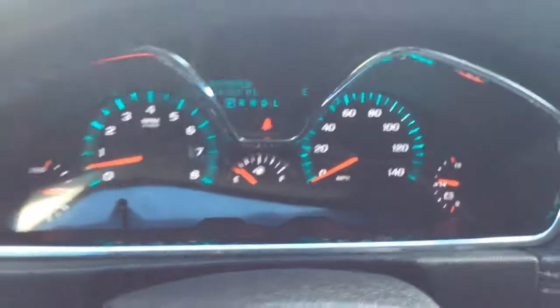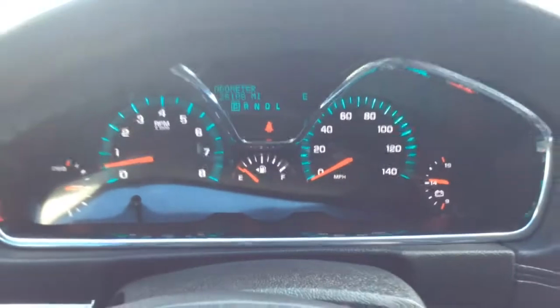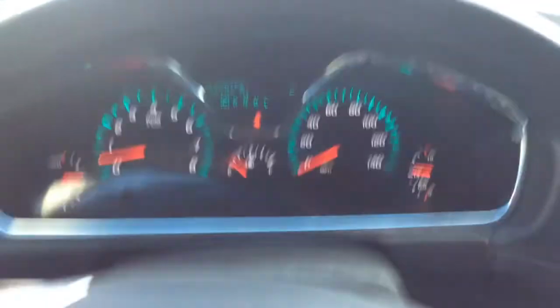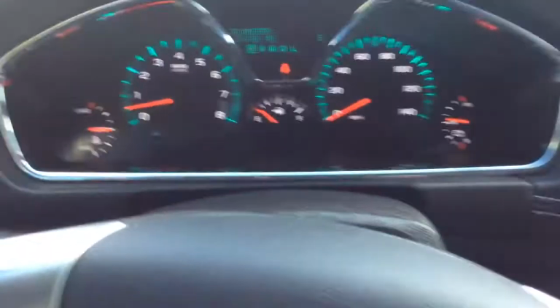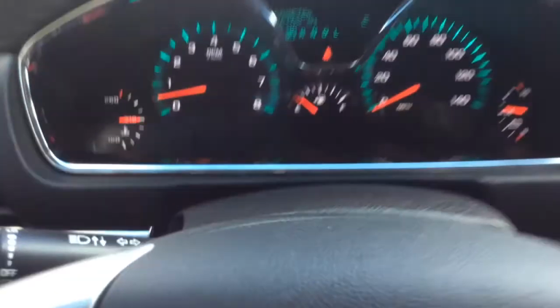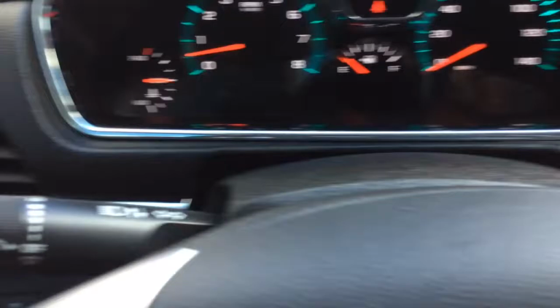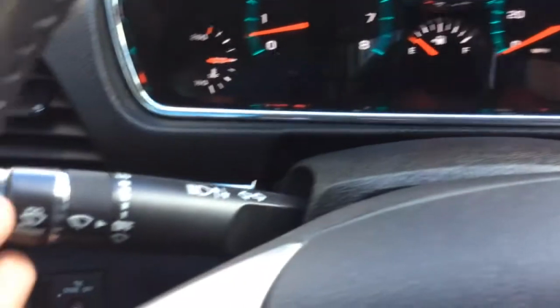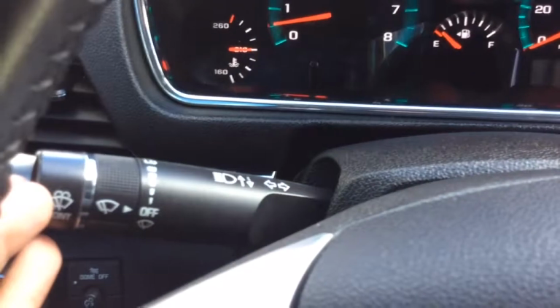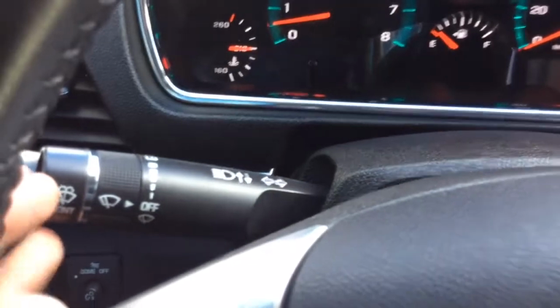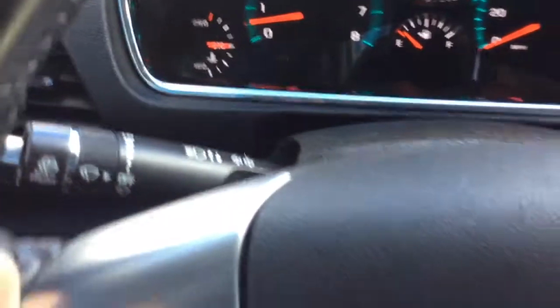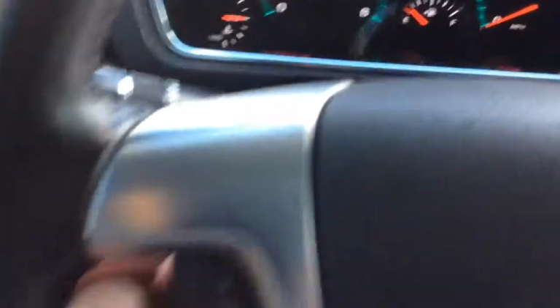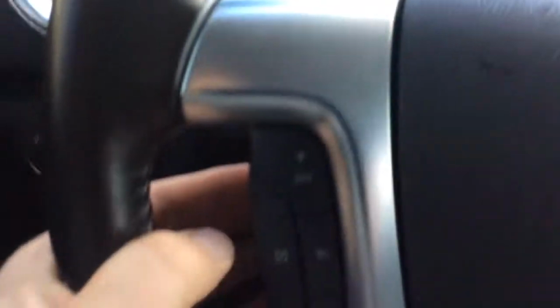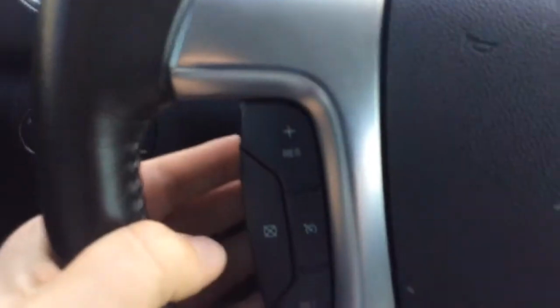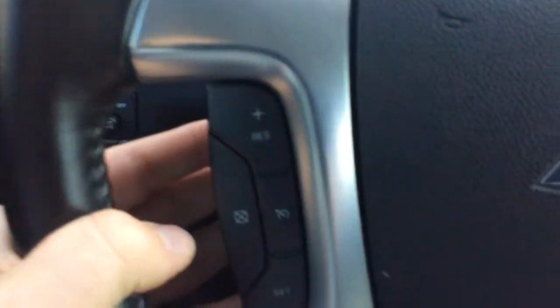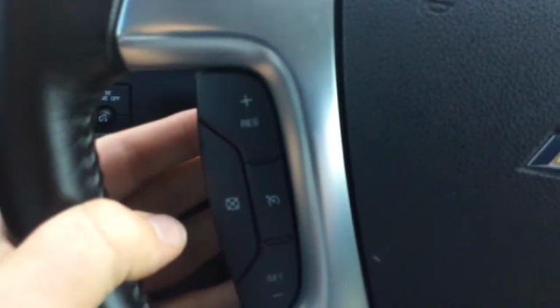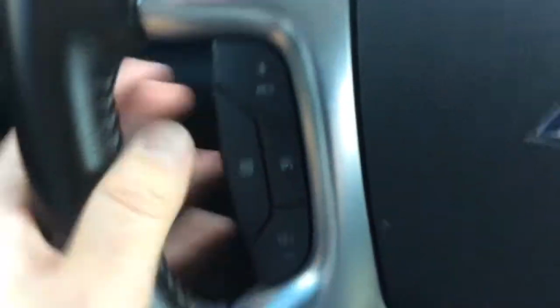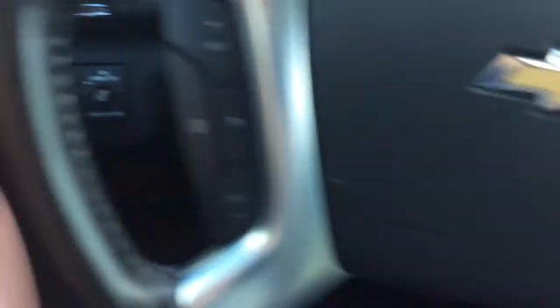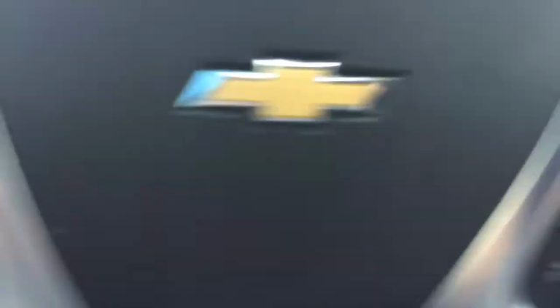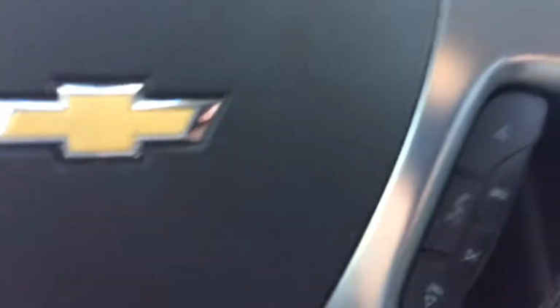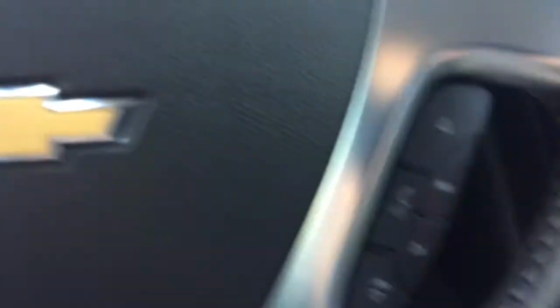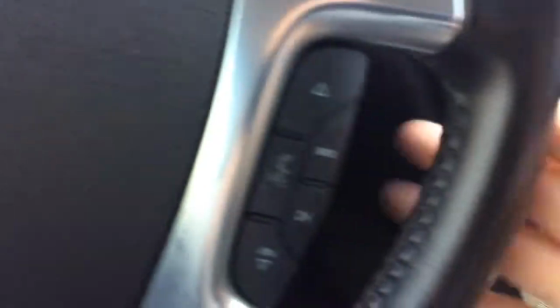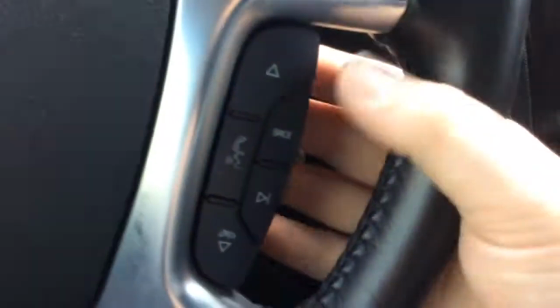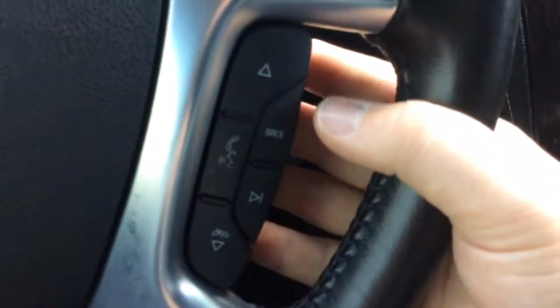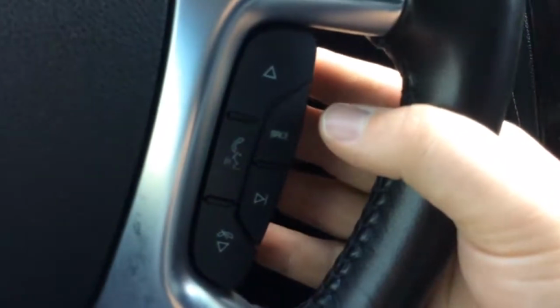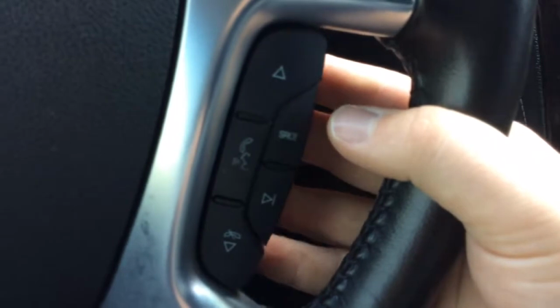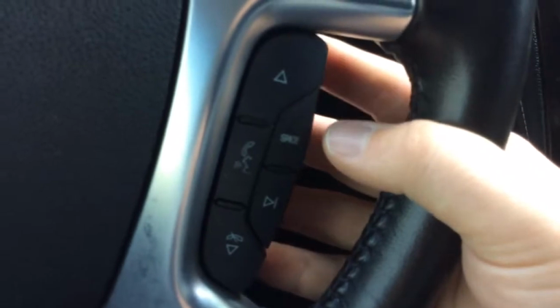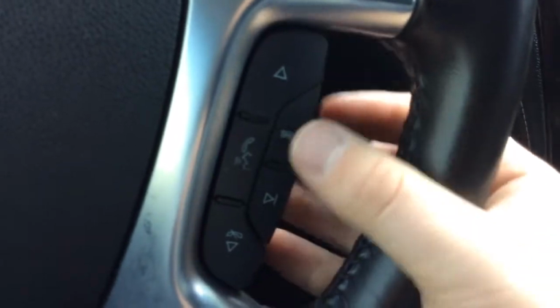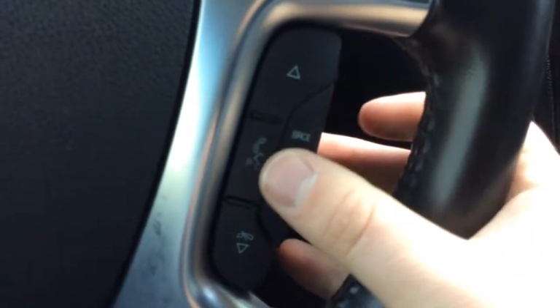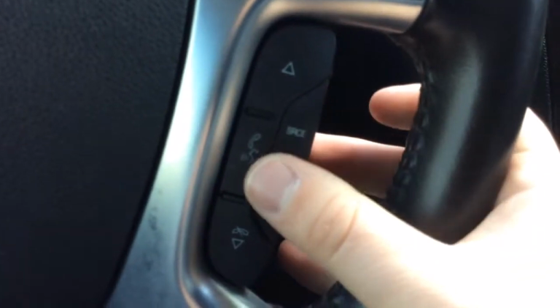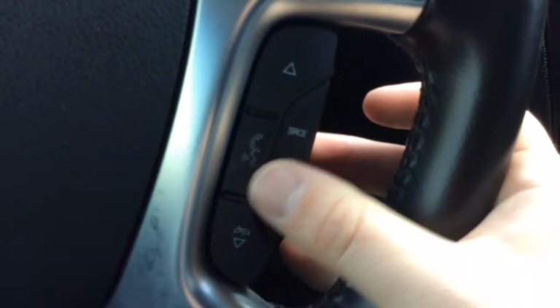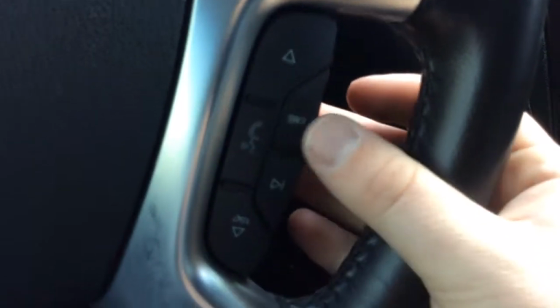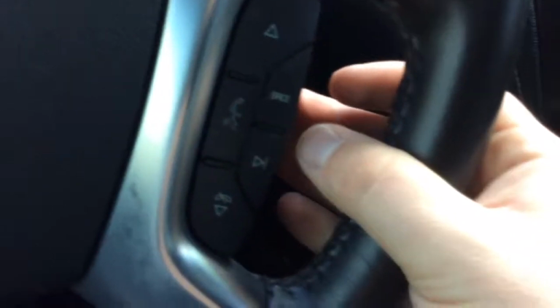Your gauge cluster has your wiper controls here, cruise control on the left-hand side of the steering wheel, and the right-hand side has controls for your radio, as well as your voice command and Bluetooth.